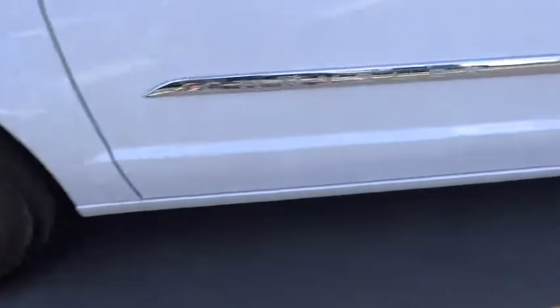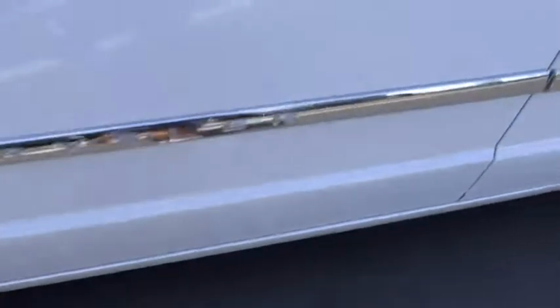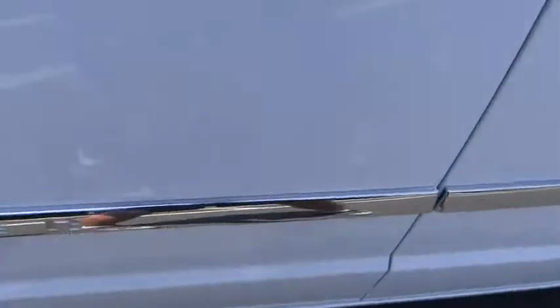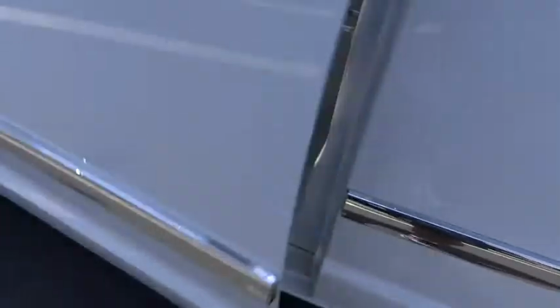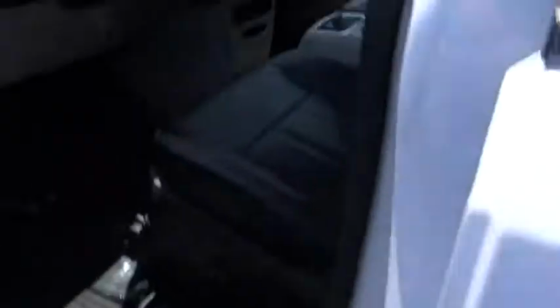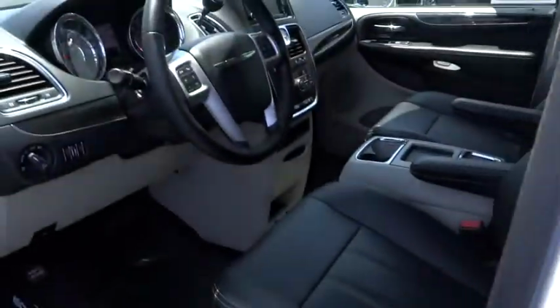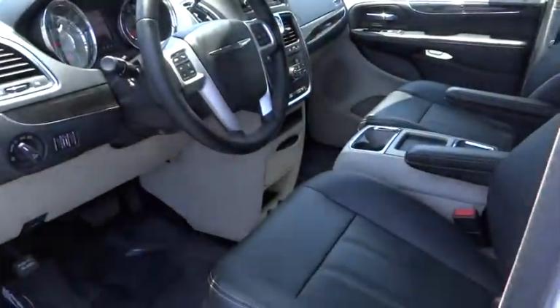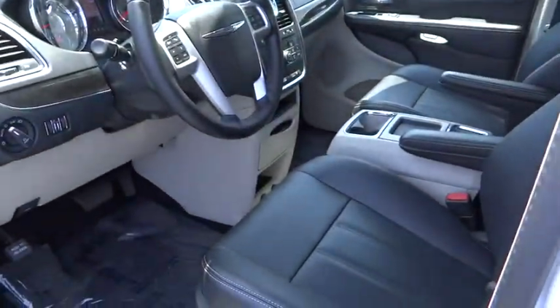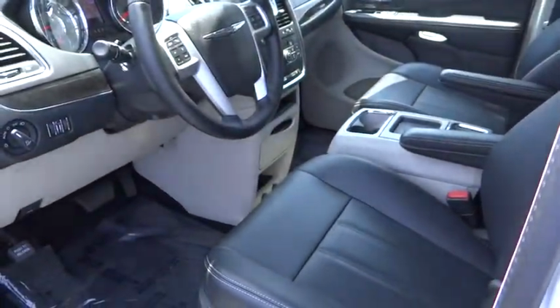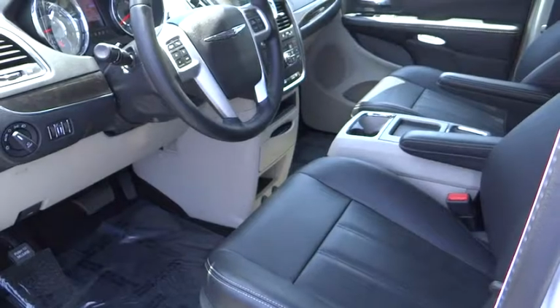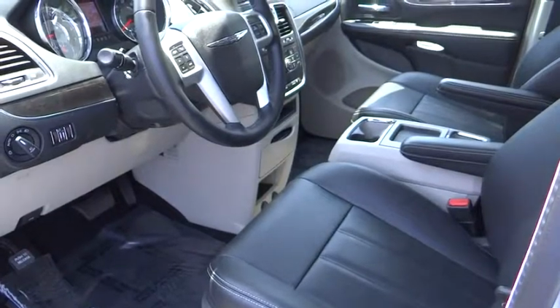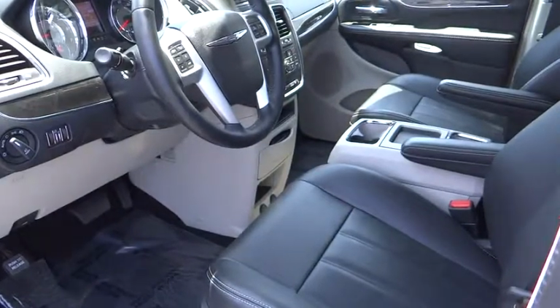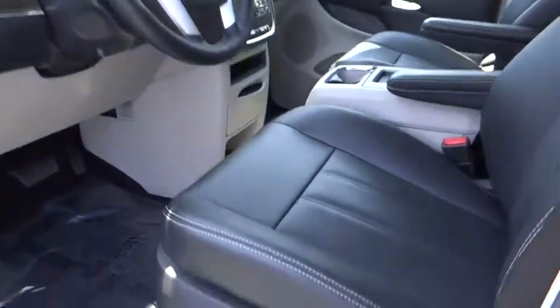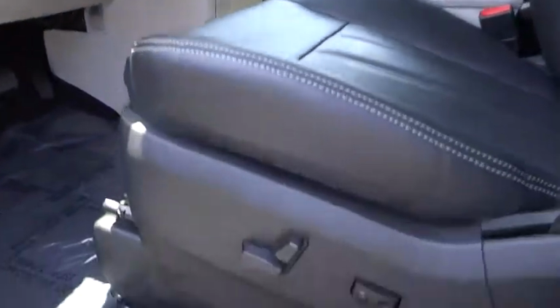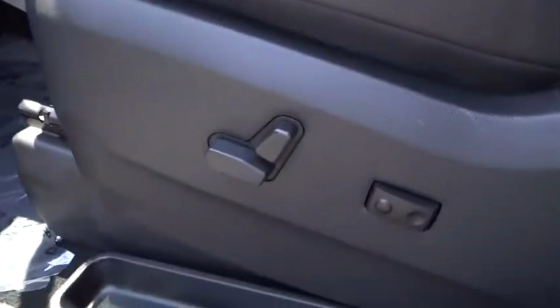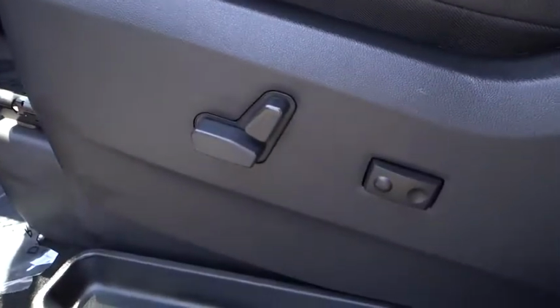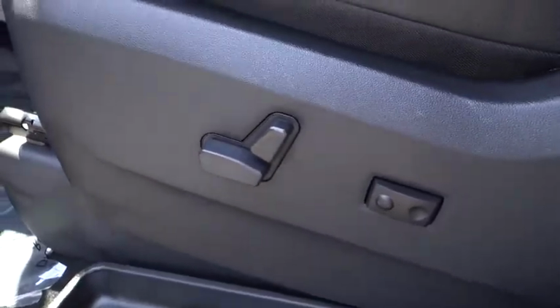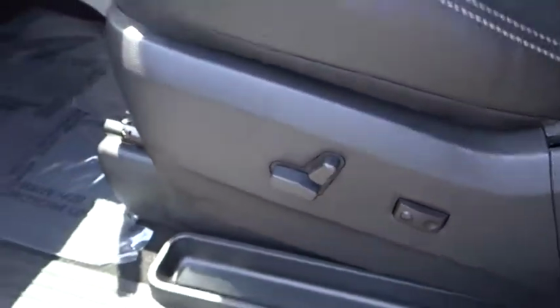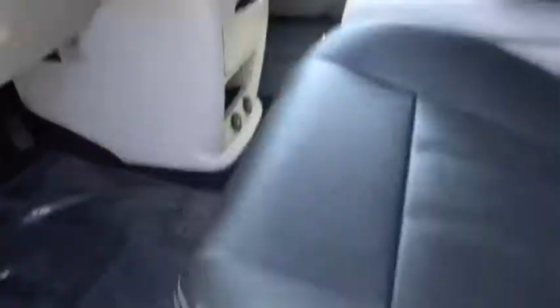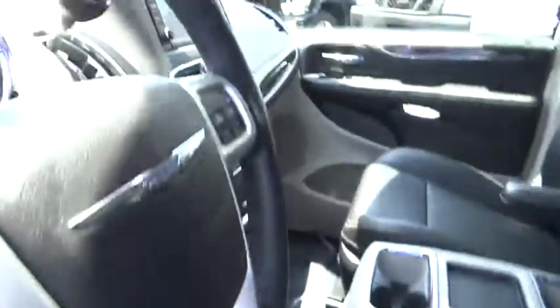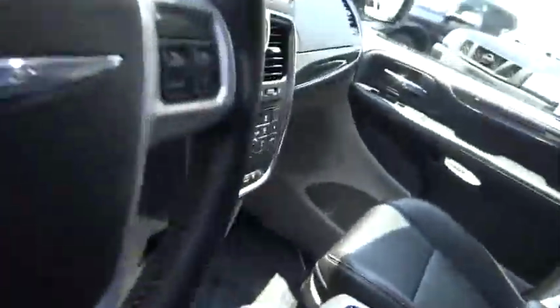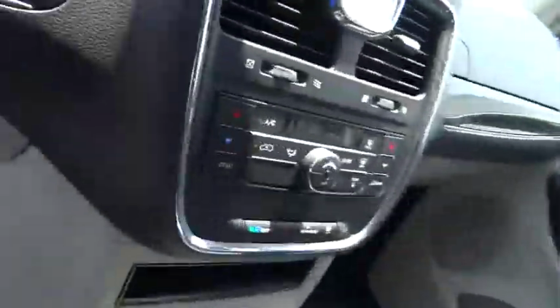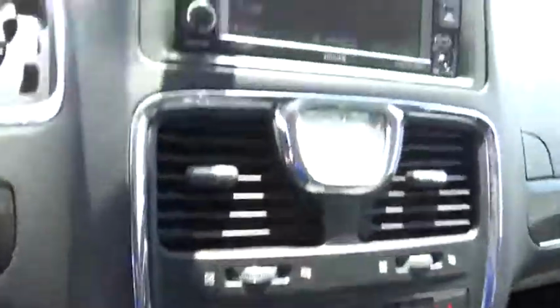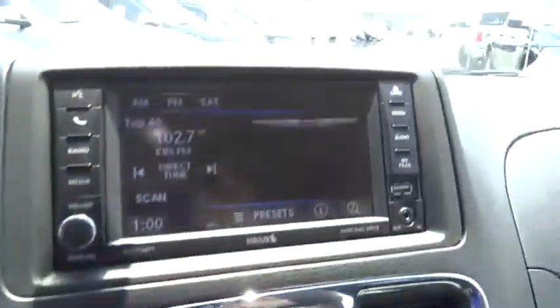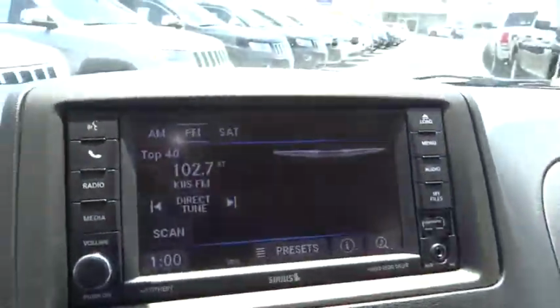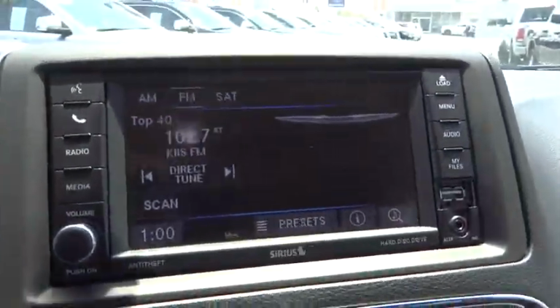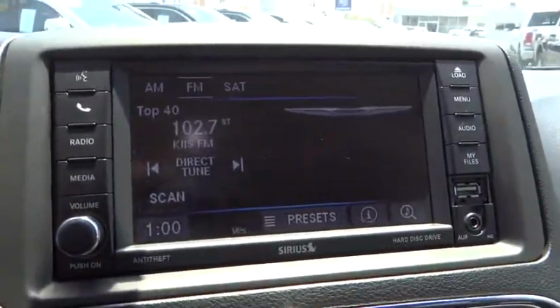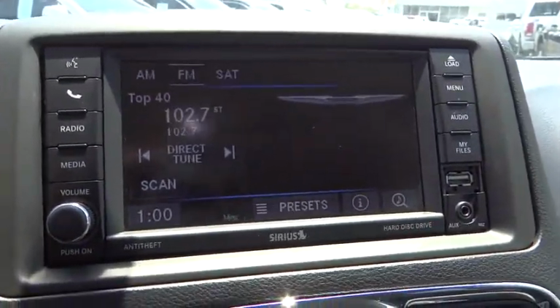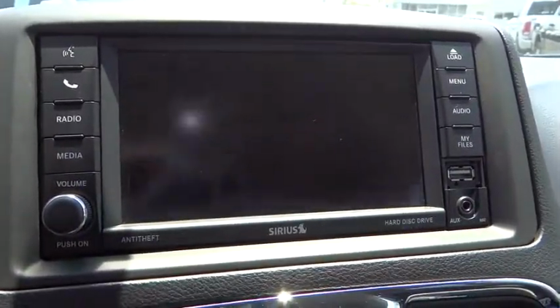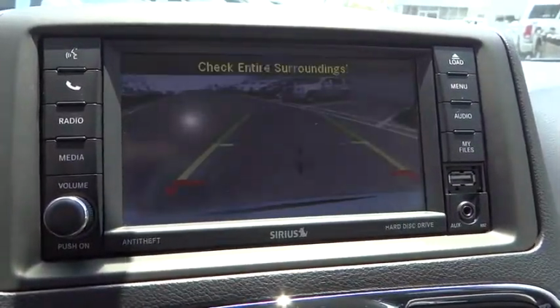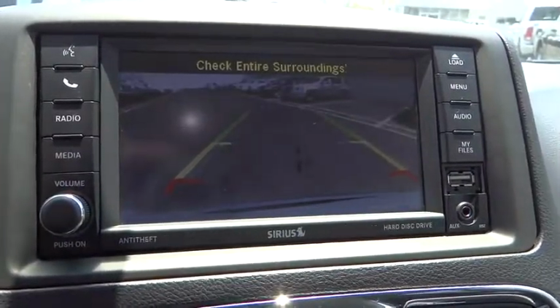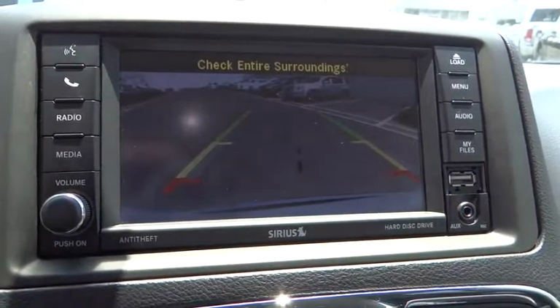Adjustable steering wheel, power steering, aluminum wheels, four-wheel disc brakes, cruise control, hard disk drive media storage, auto-dimming rear-view mirror, climate control, universal garage door opener, rear defrost.